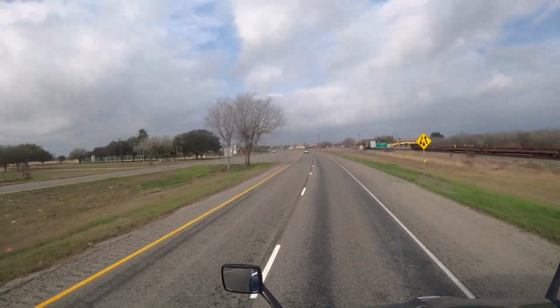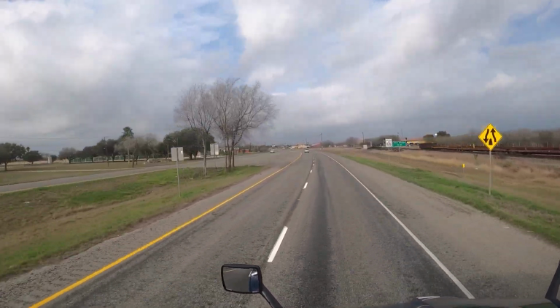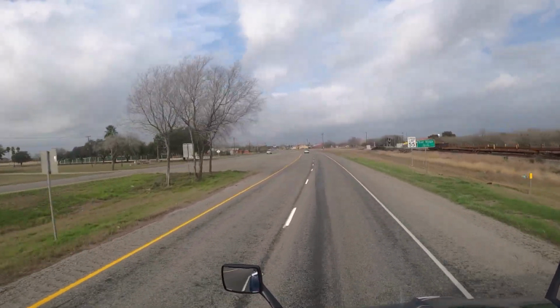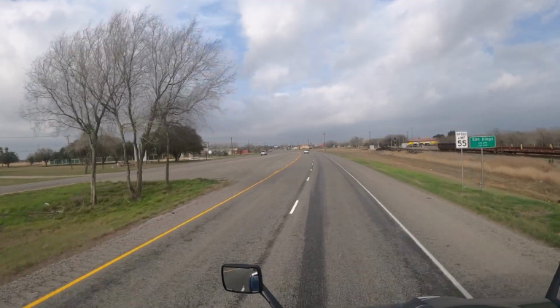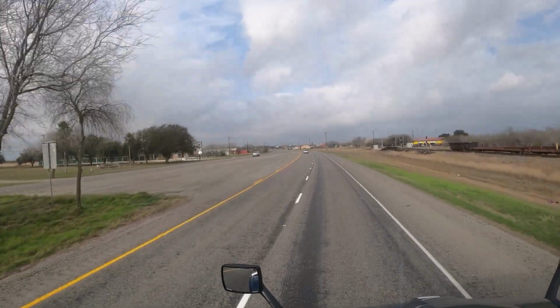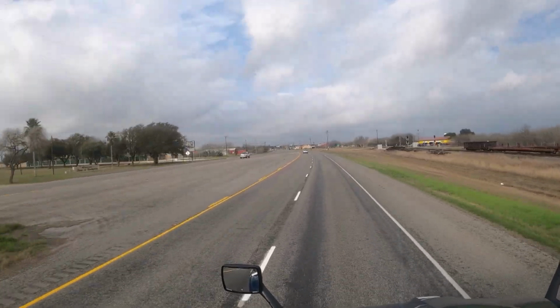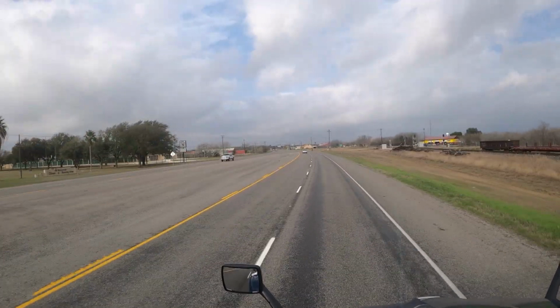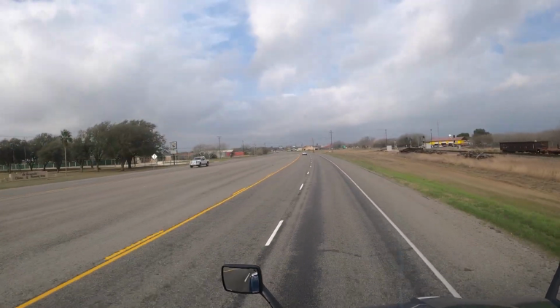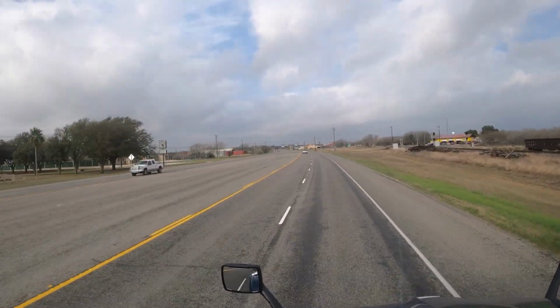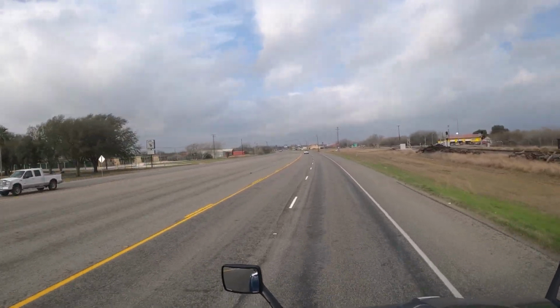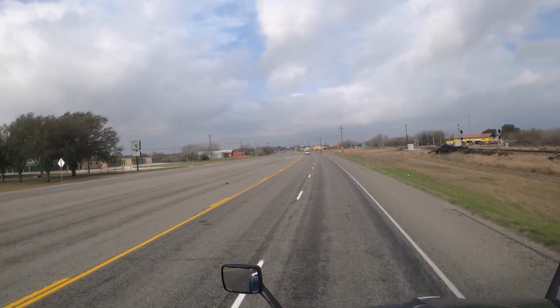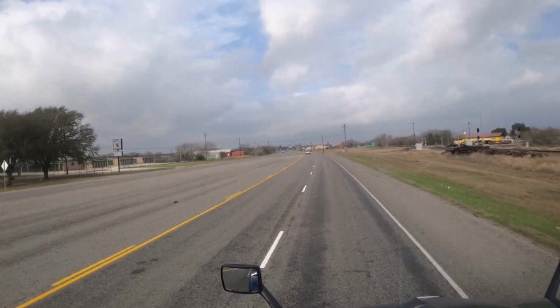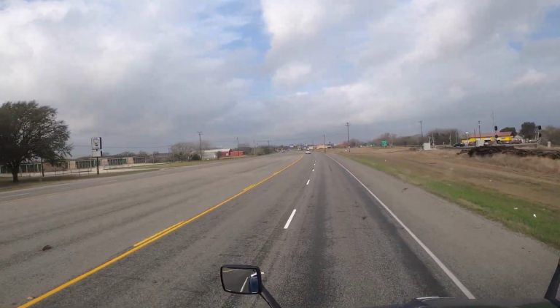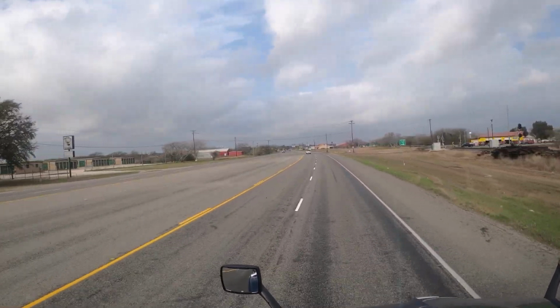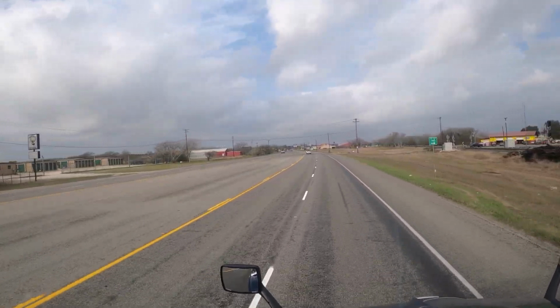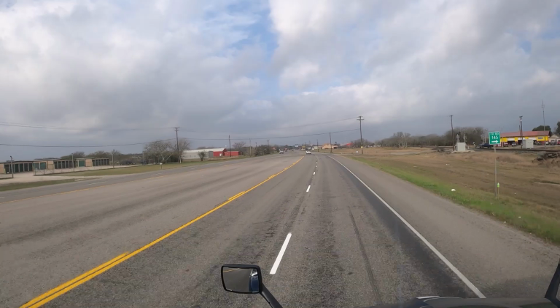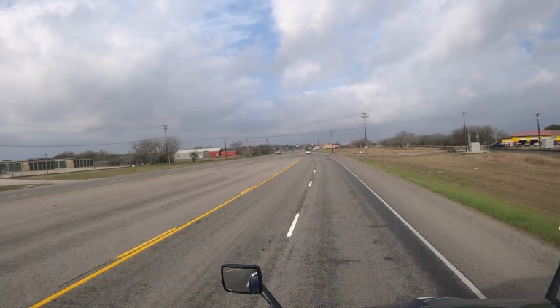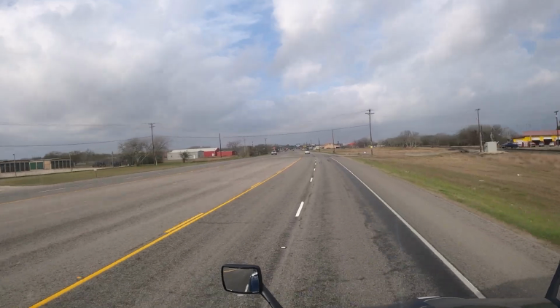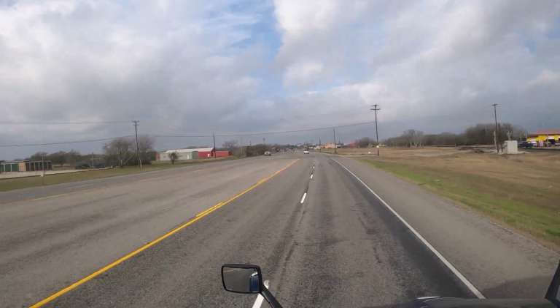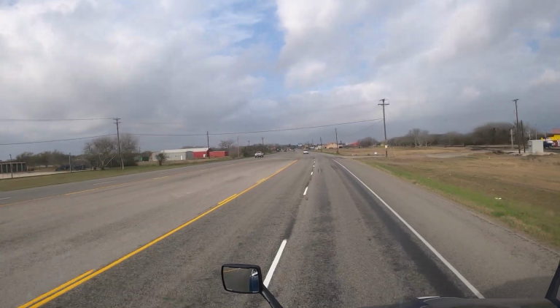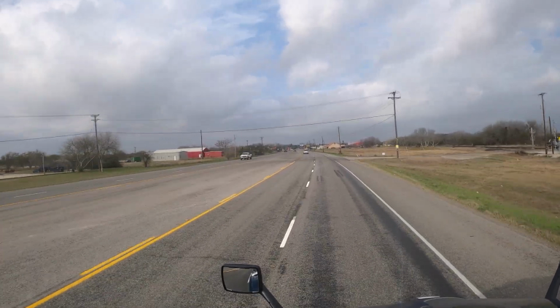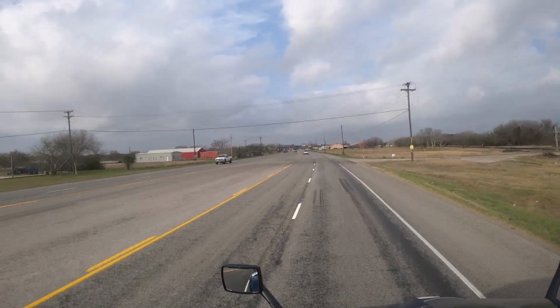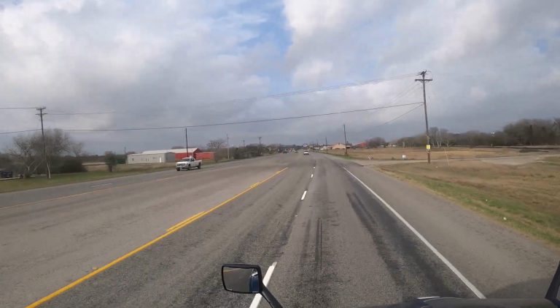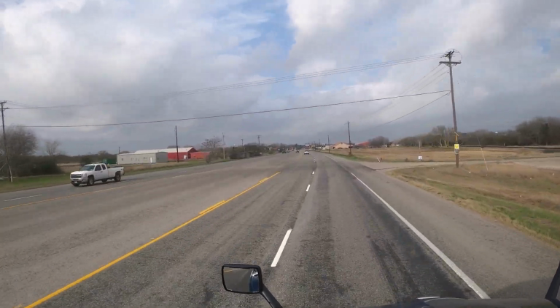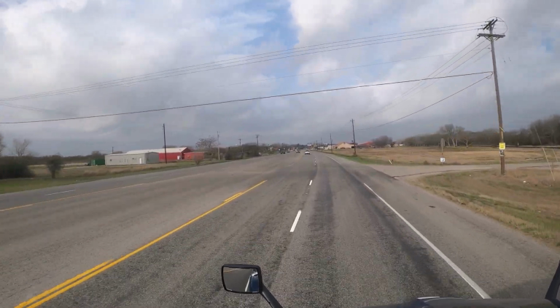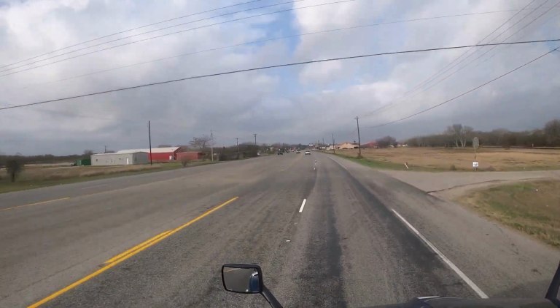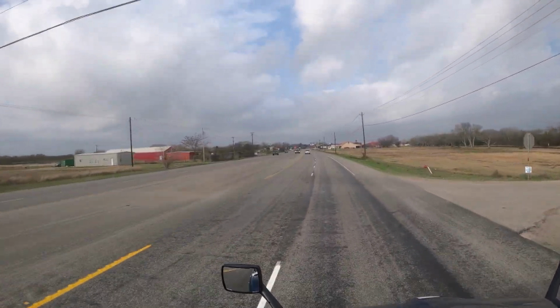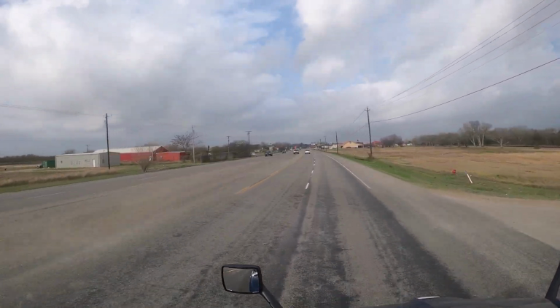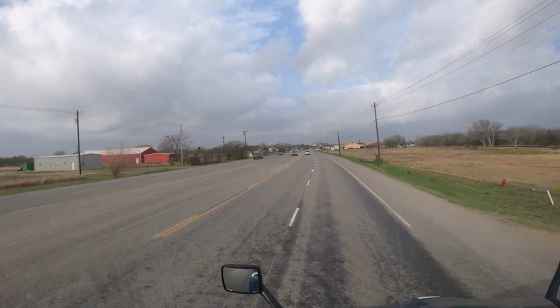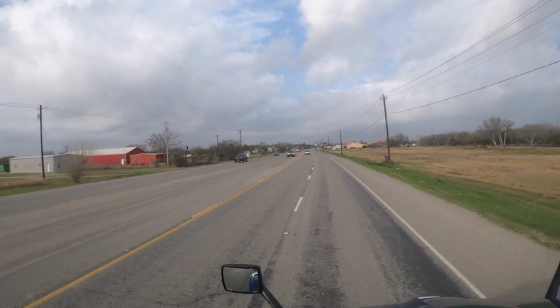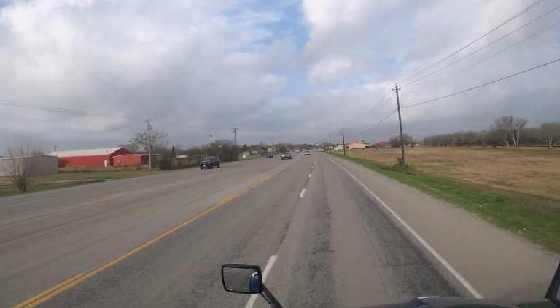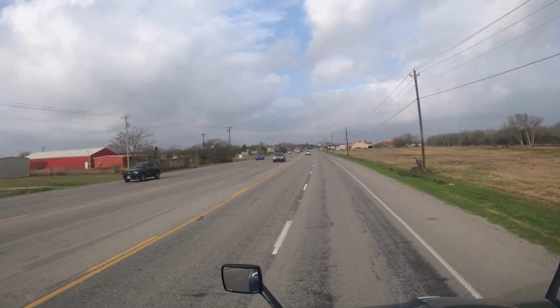Coming up on San Diego — 4,488 people live here. Well, let's see what we see.